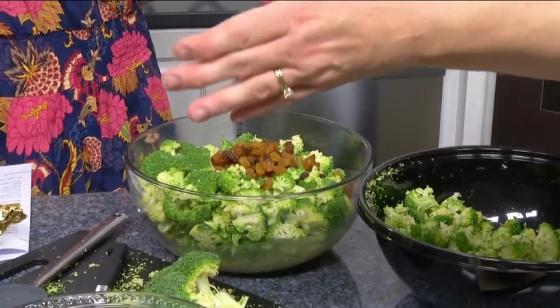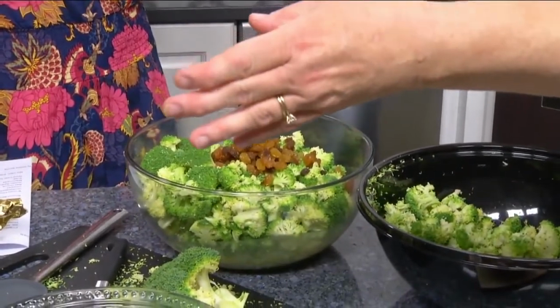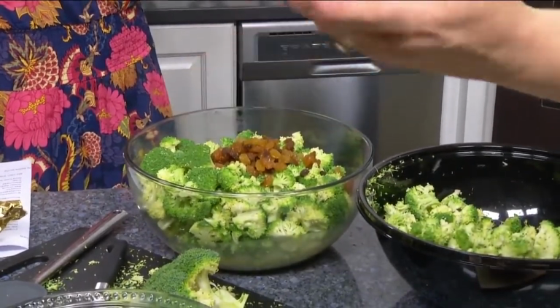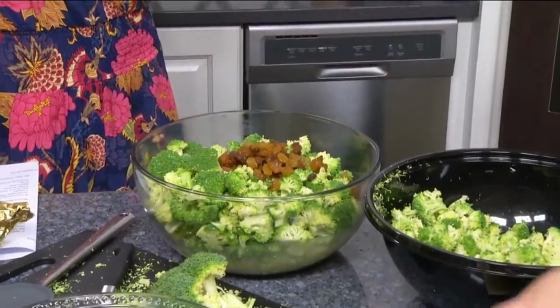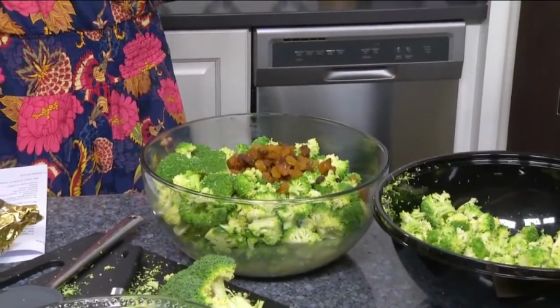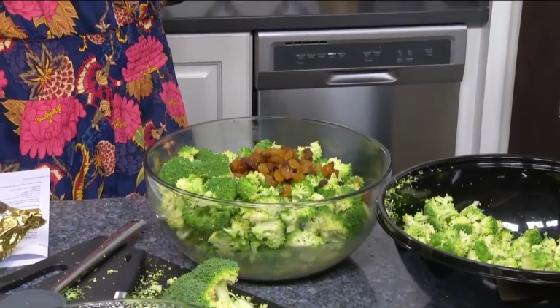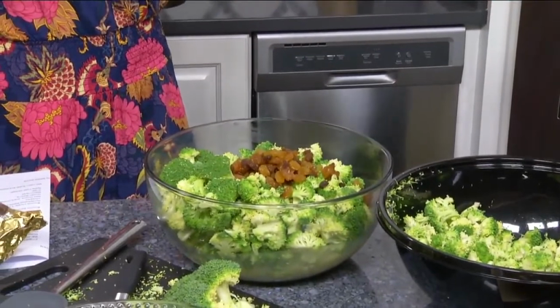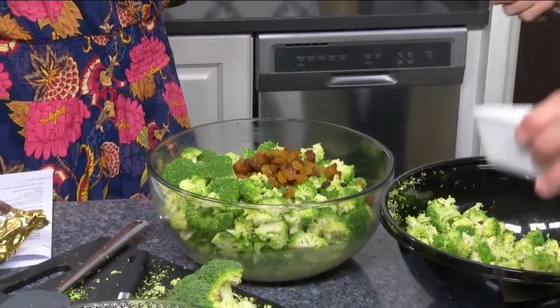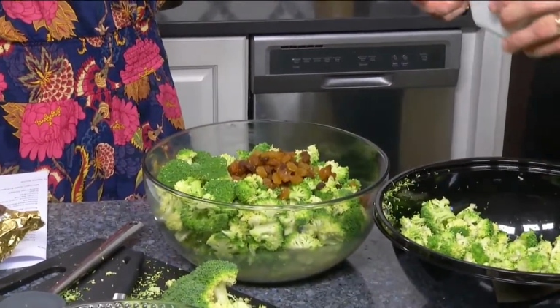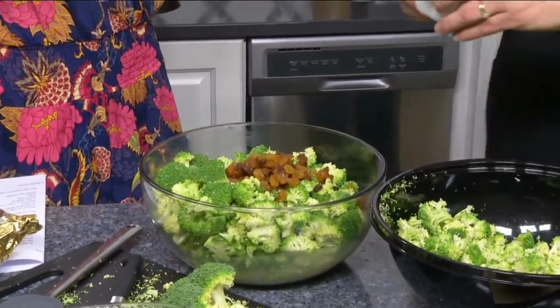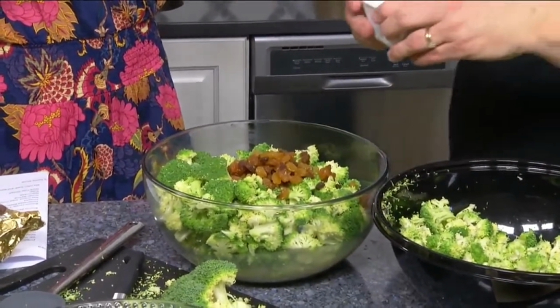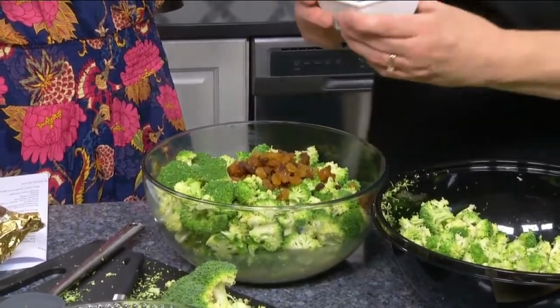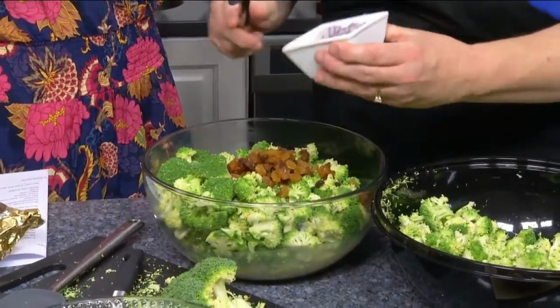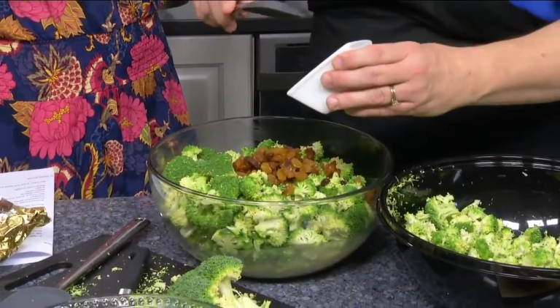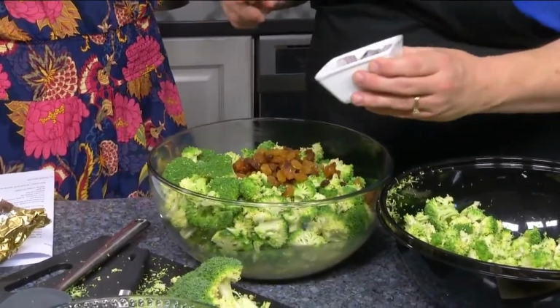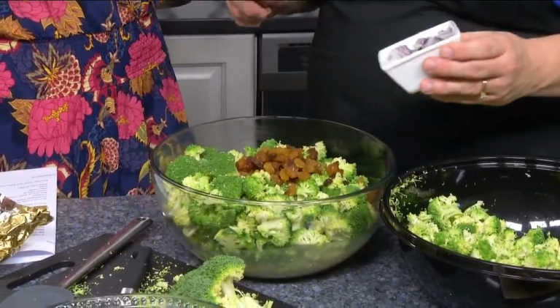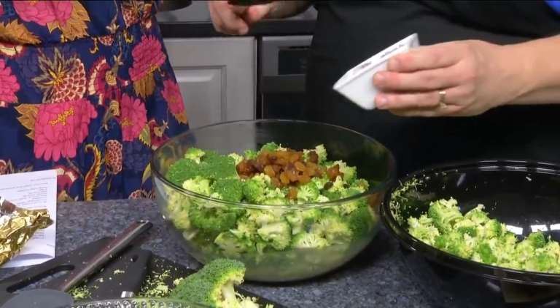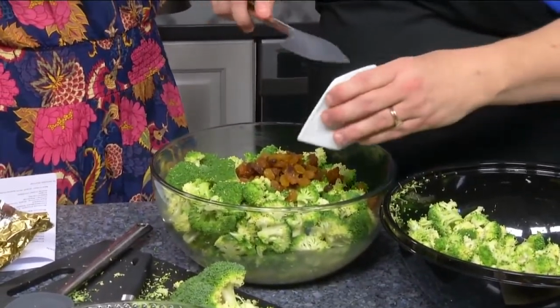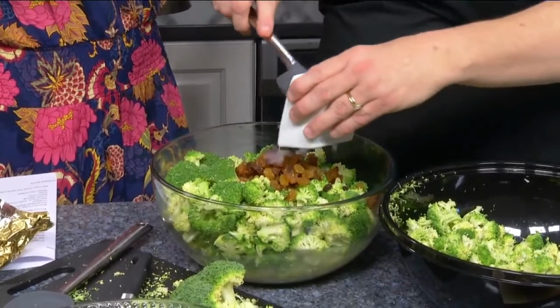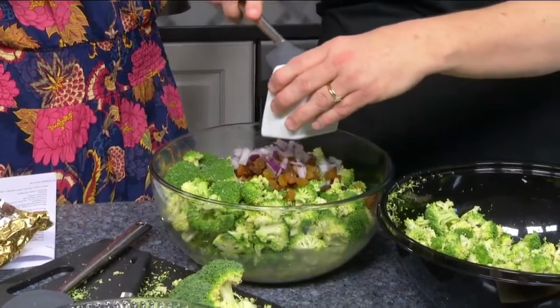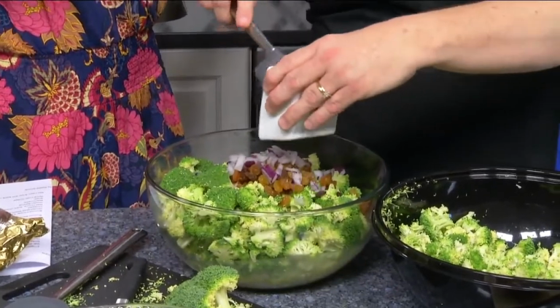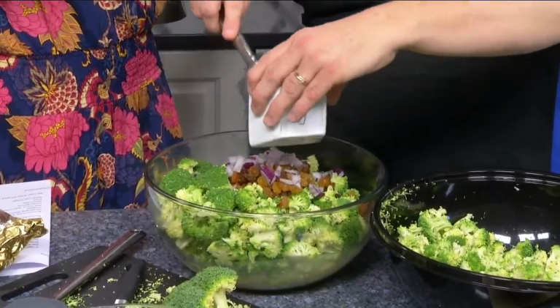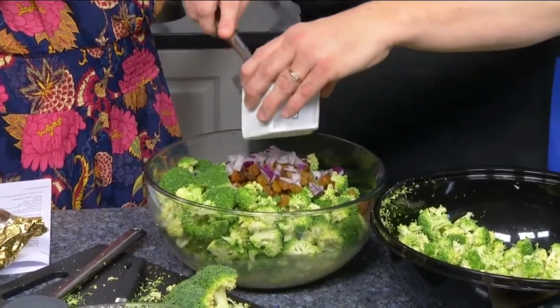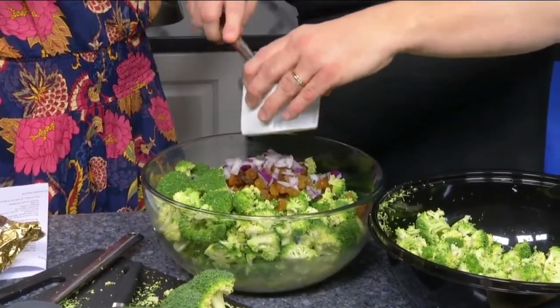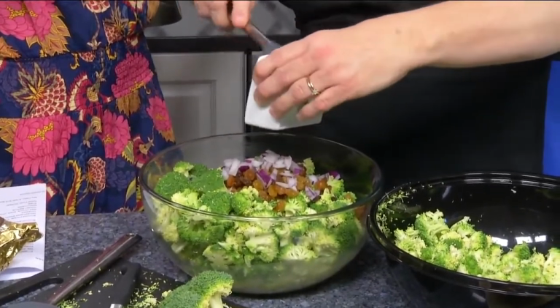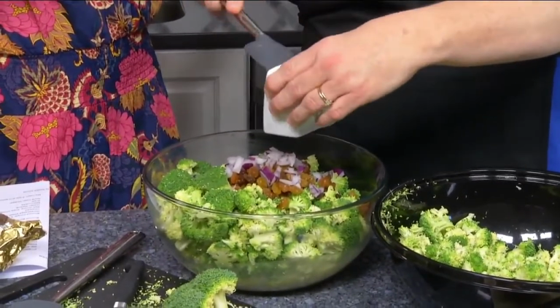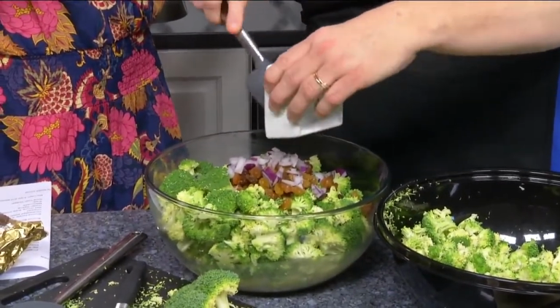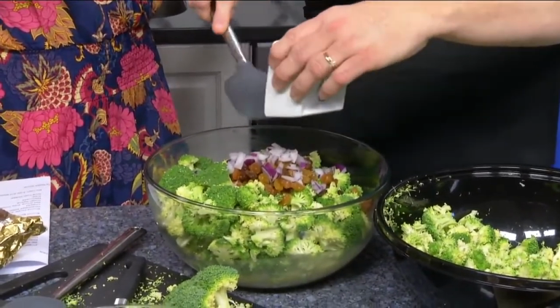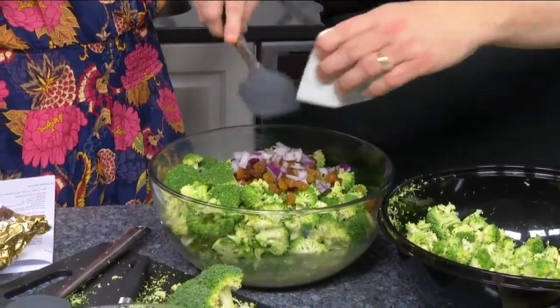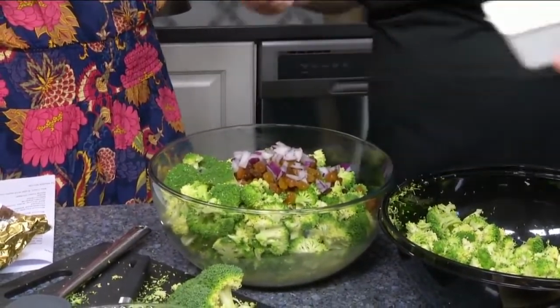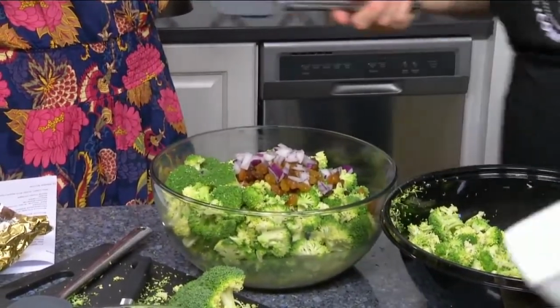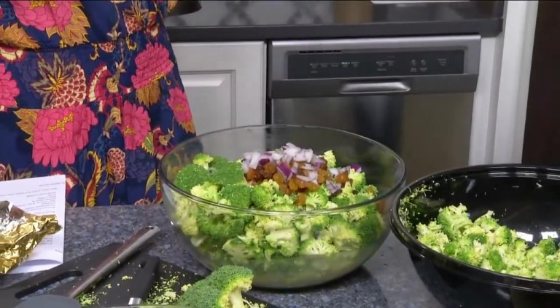In the store we also have things like potato salad, pasta salad, and a tomato cucumber salad. So you can come in and get all kinds of sides for your Labor Day weekend holiday.